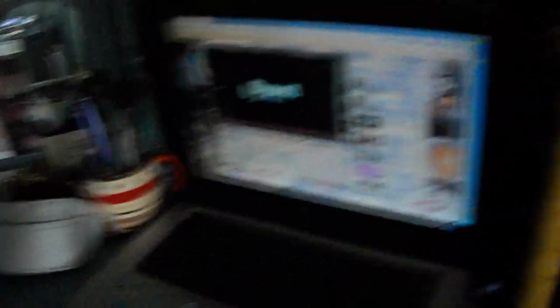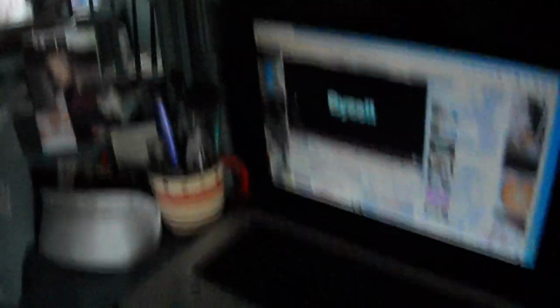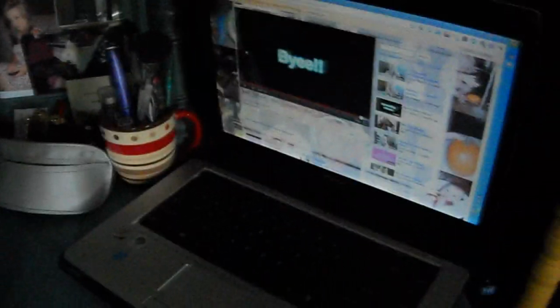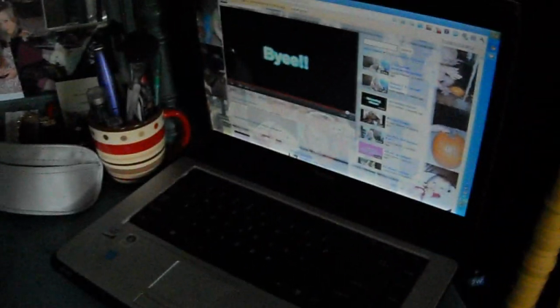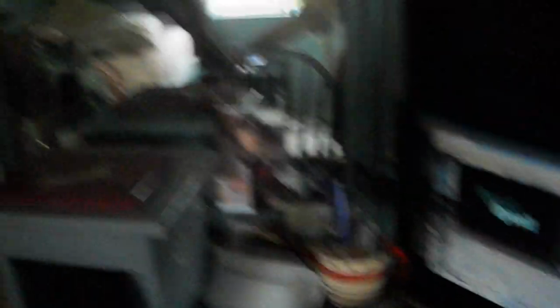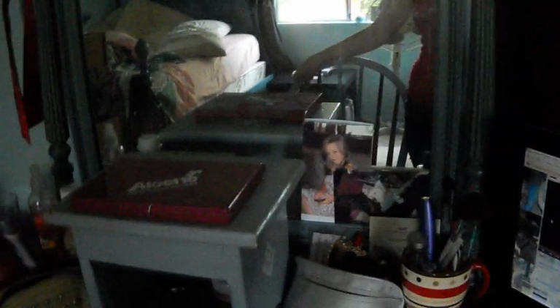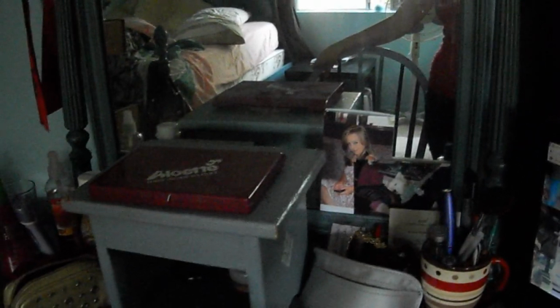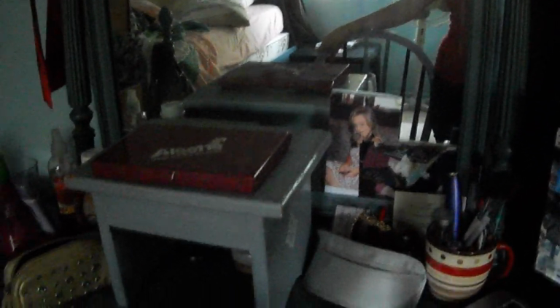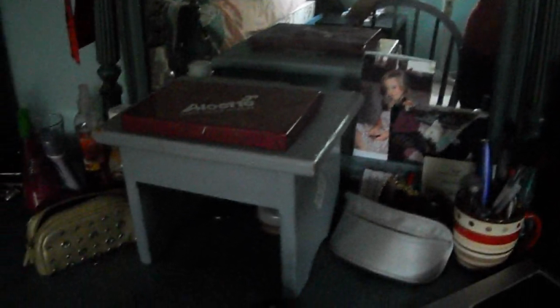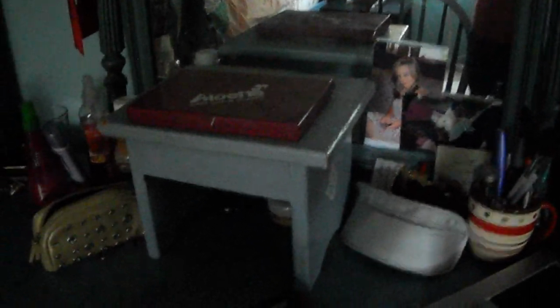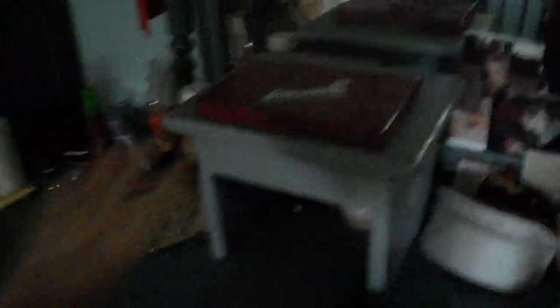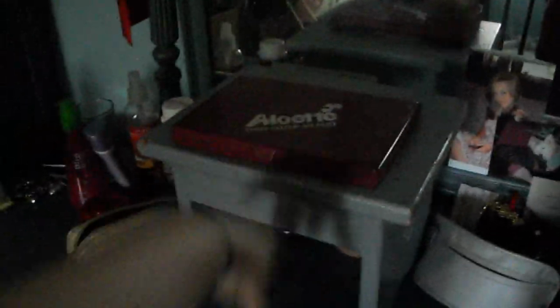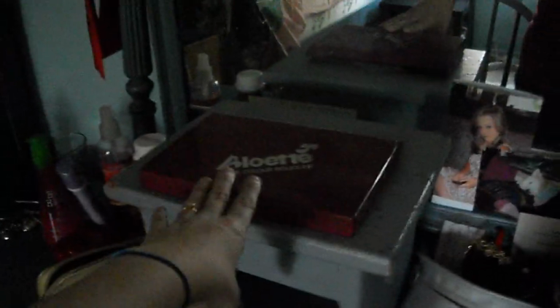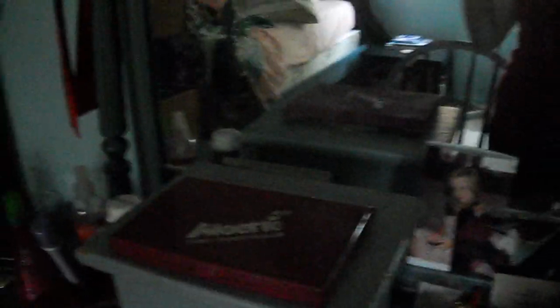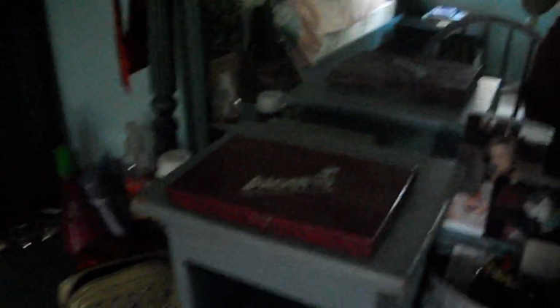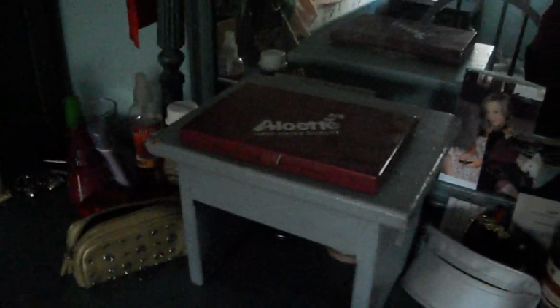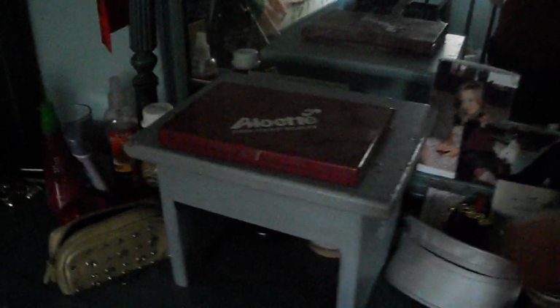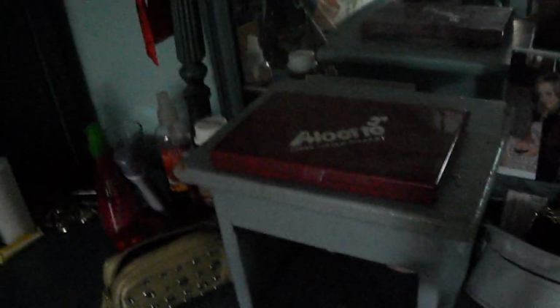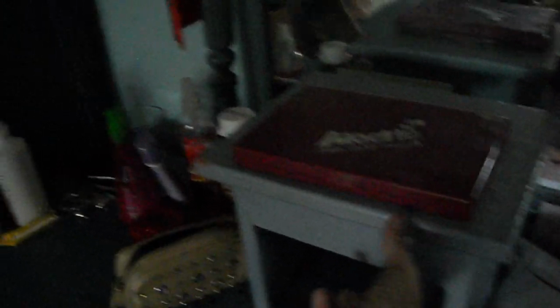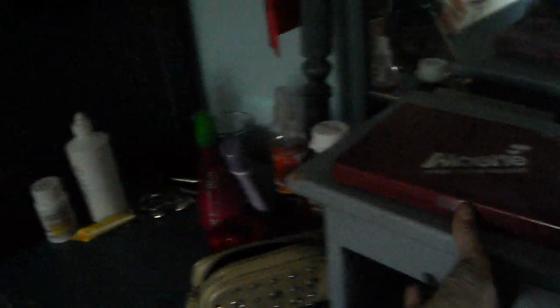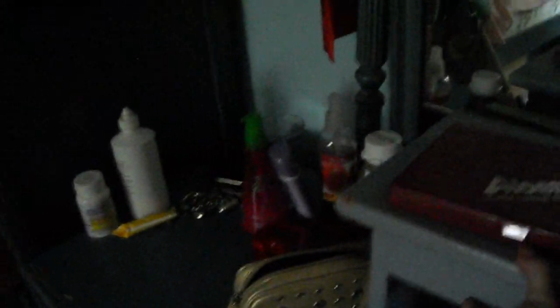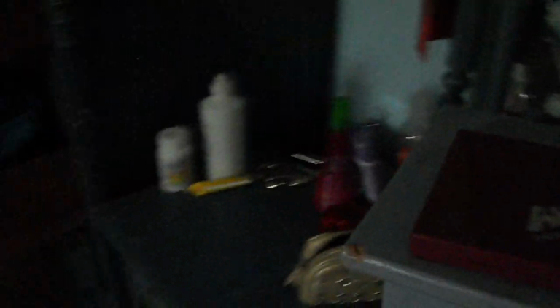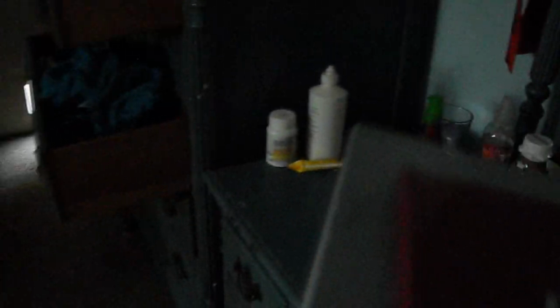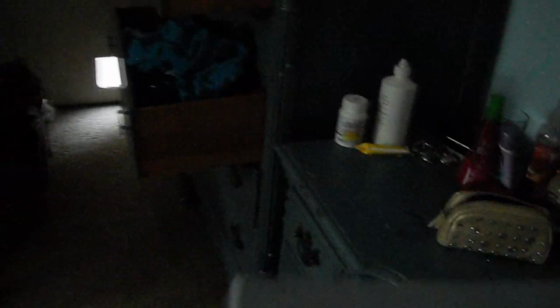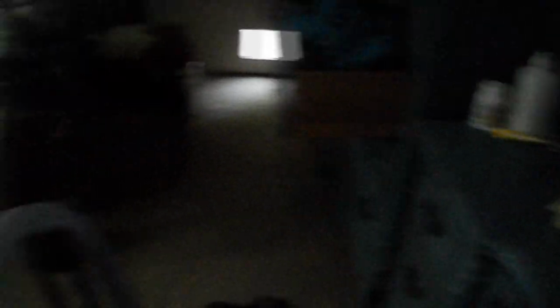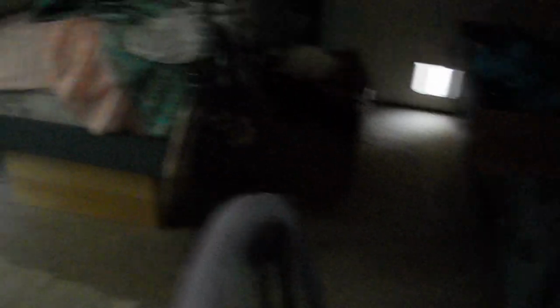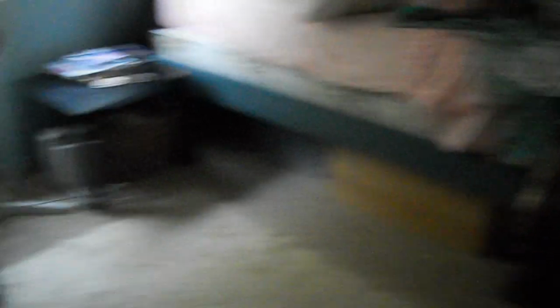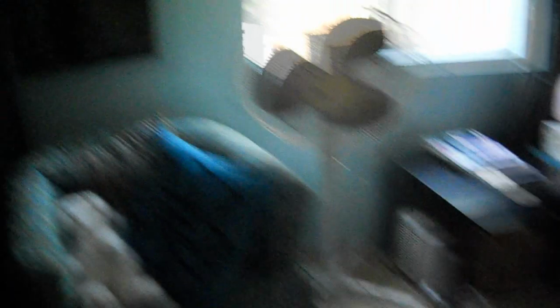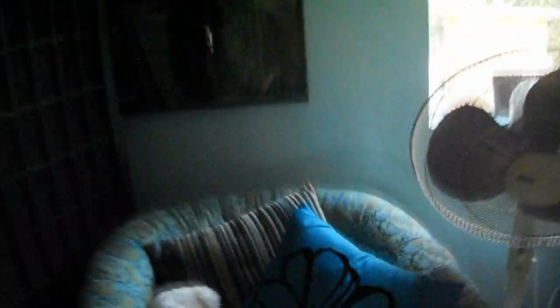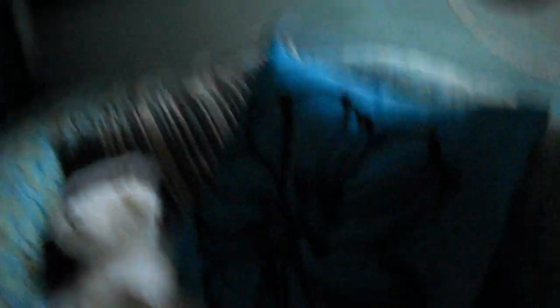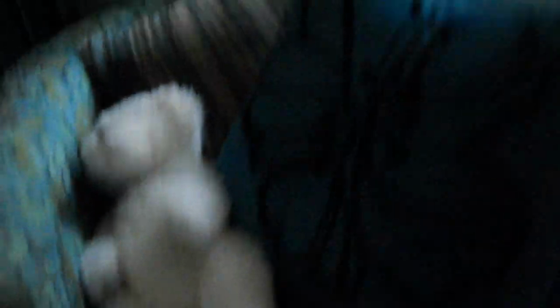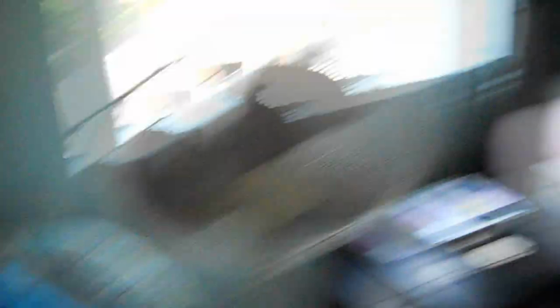I just did my question and answer video, and I'm going to upload it and edit it. This is what I had my camera on top of, because I don't get my tripod until Christmas. So on Christmas I will get my tripod, and then I don't have to do that anymore.